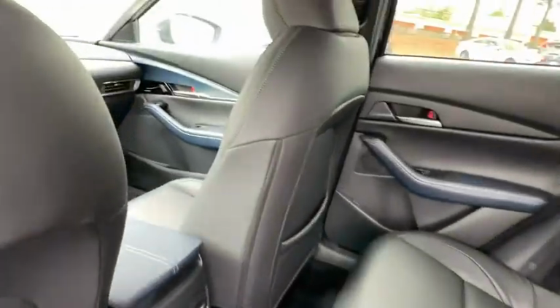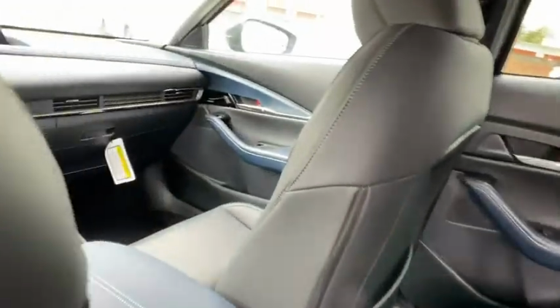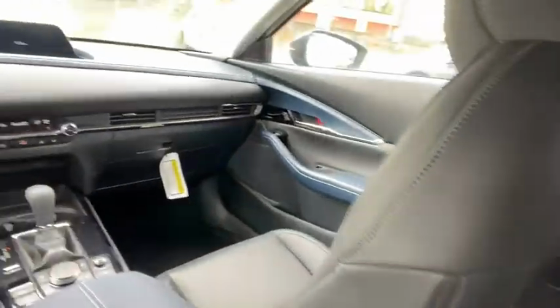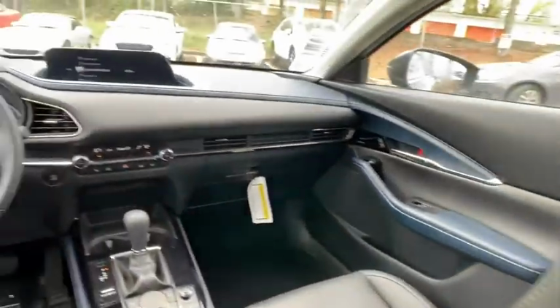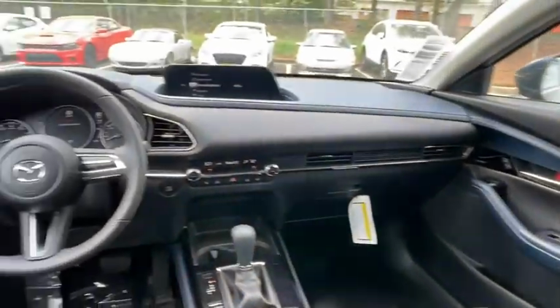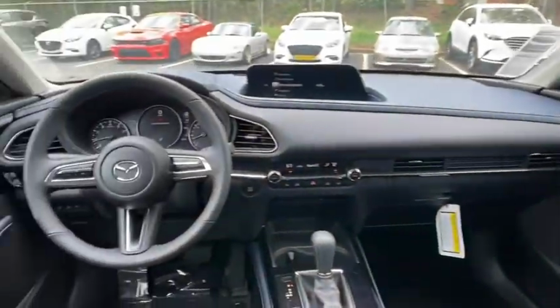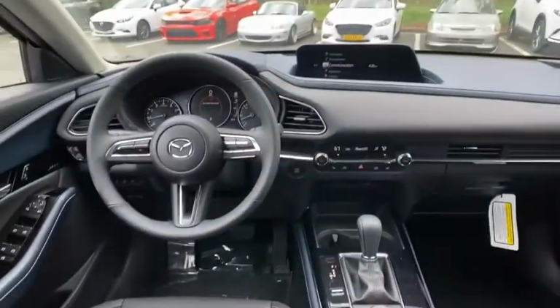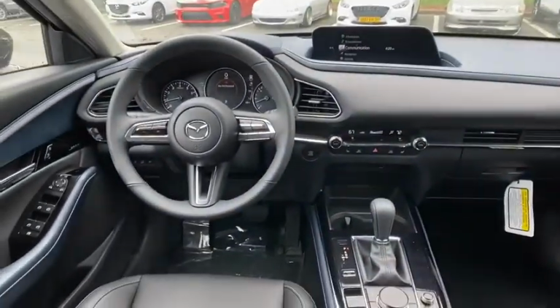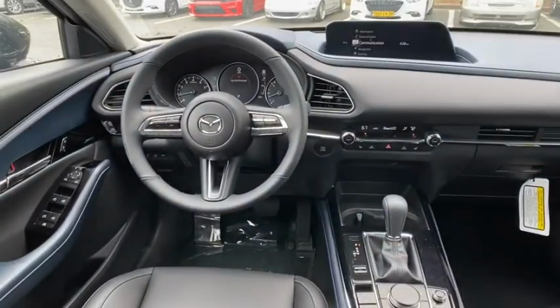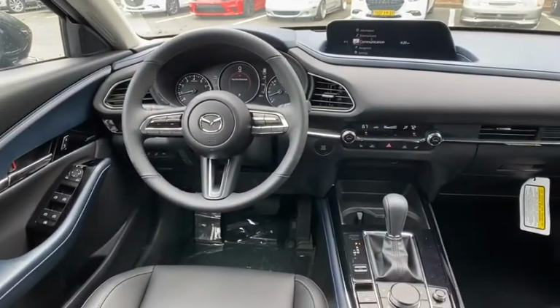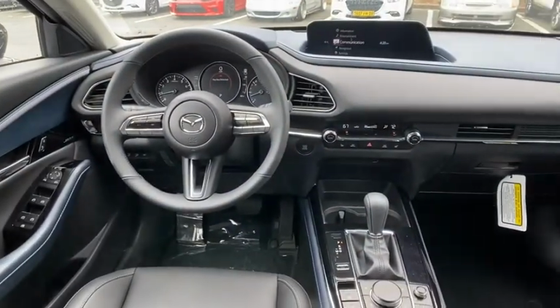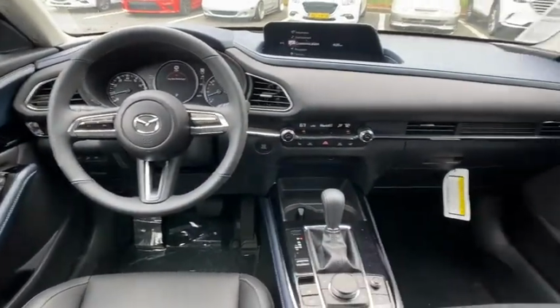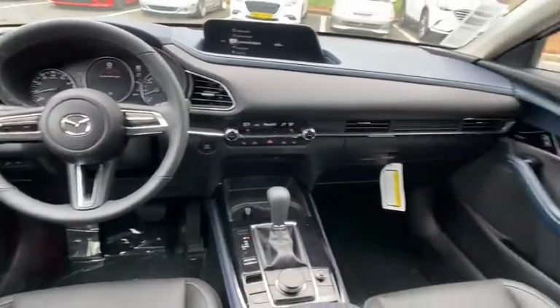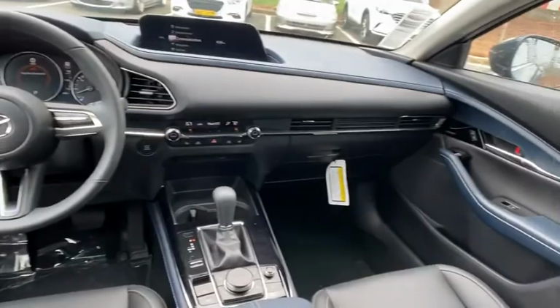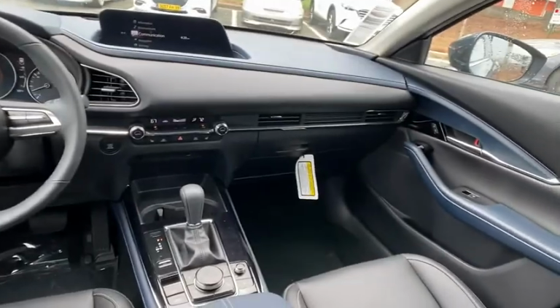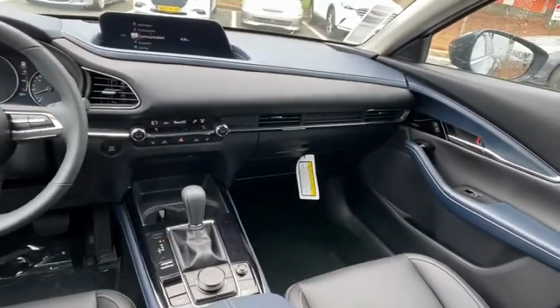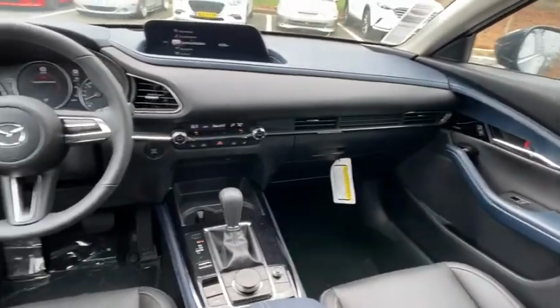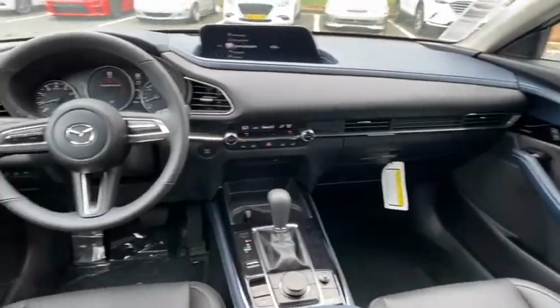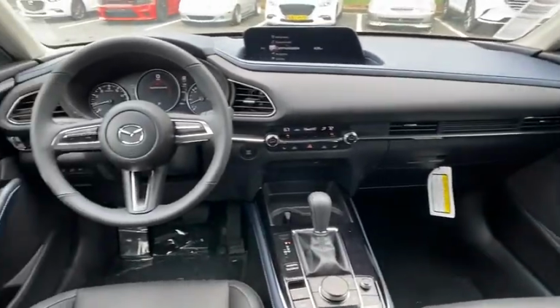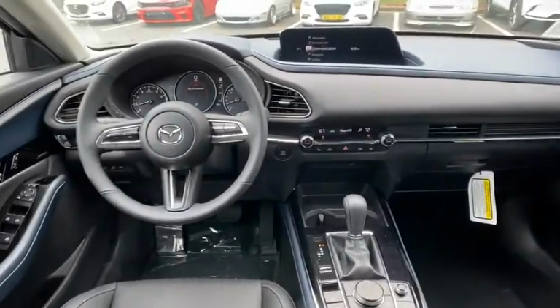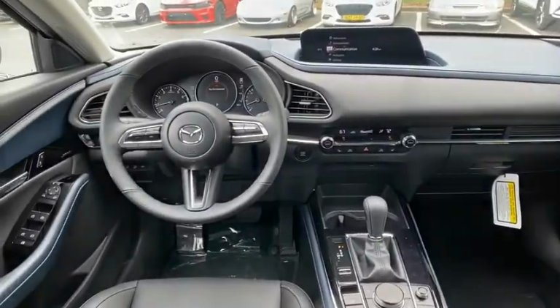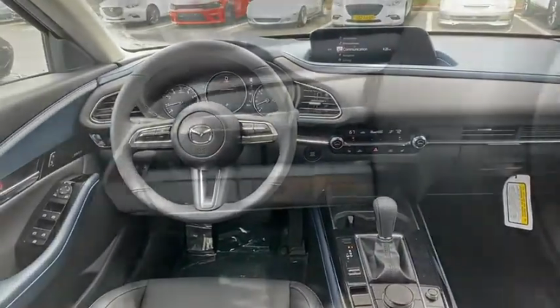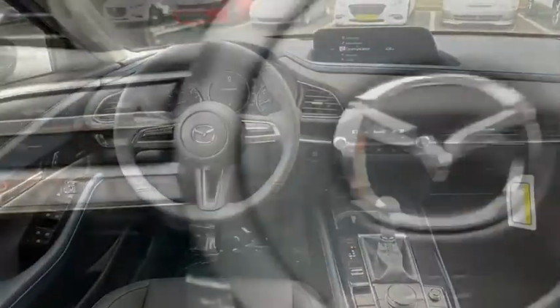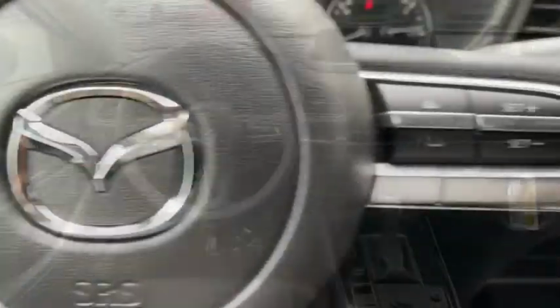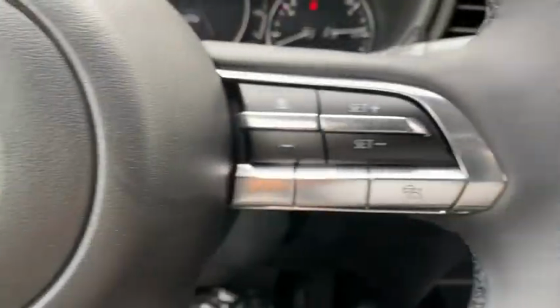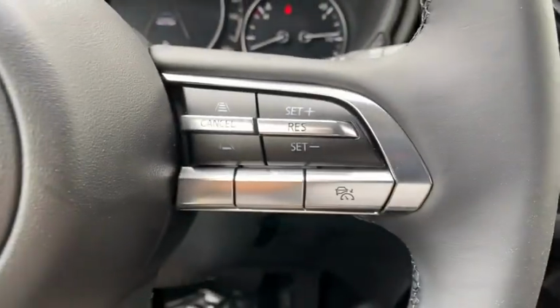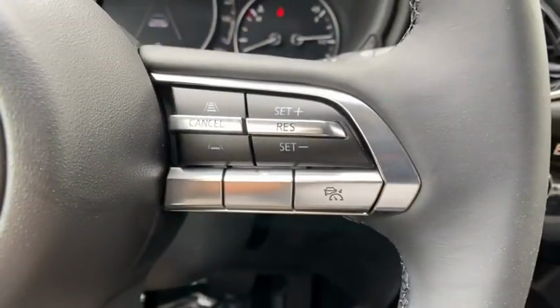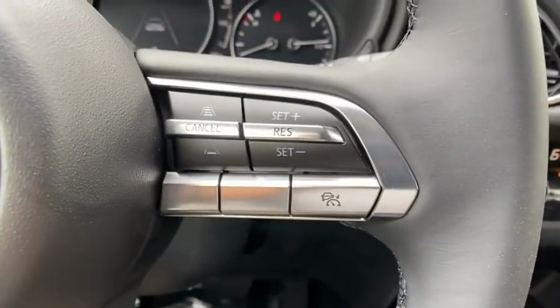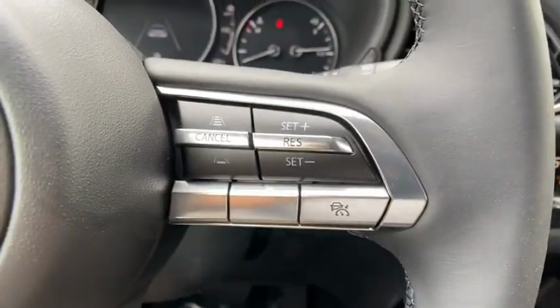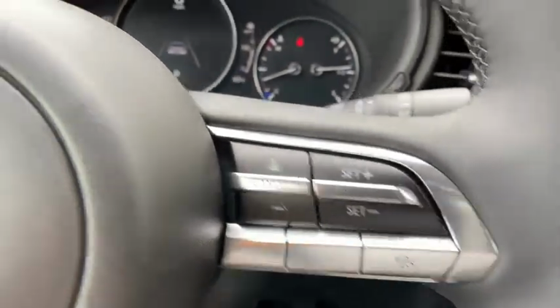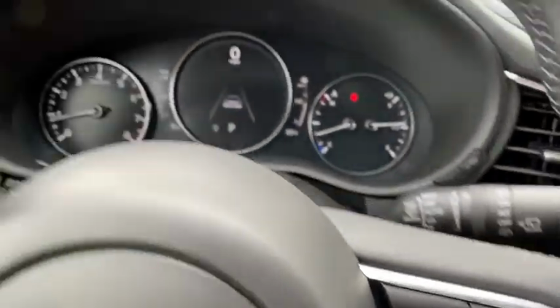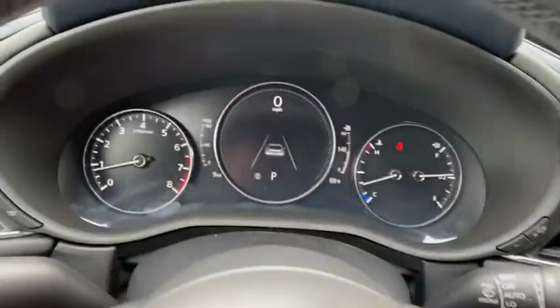Heated front seats, trip computer, rear window defroster, tachometer, brake assist, dual-zone climate control, overhead console.